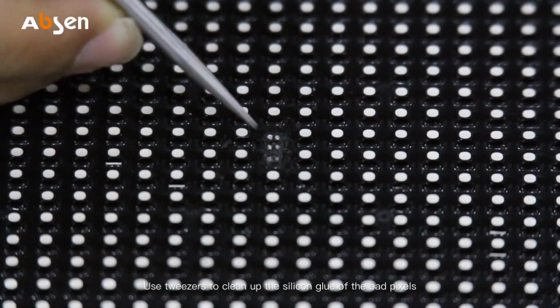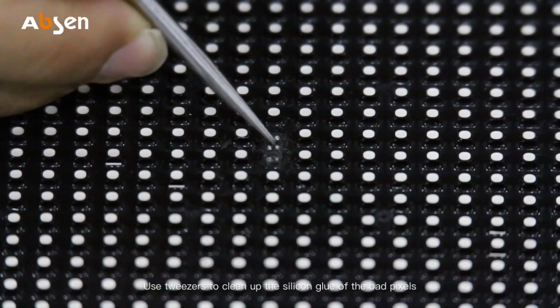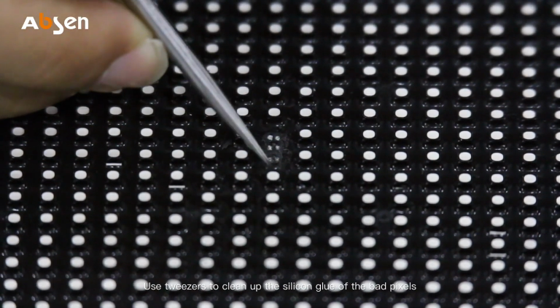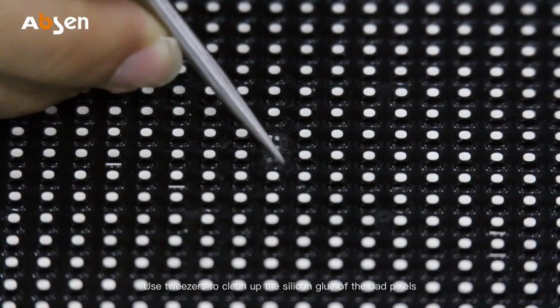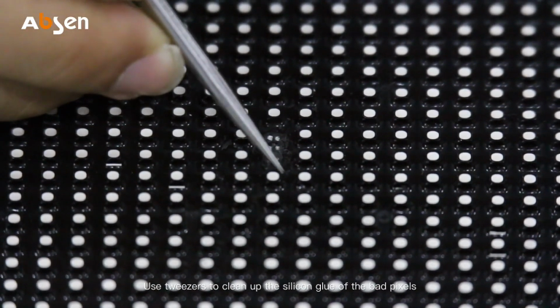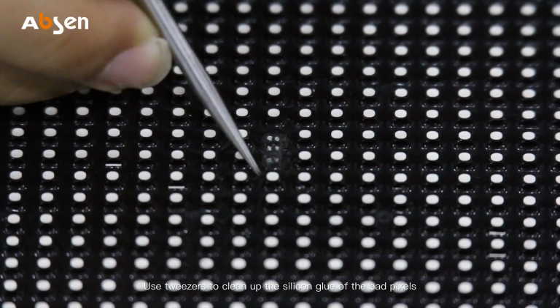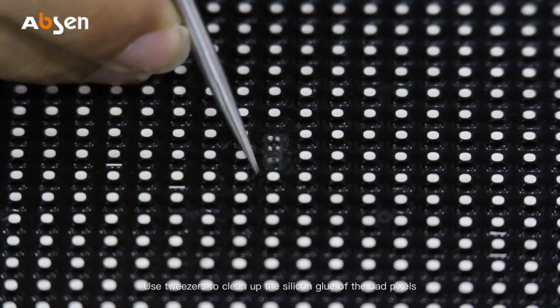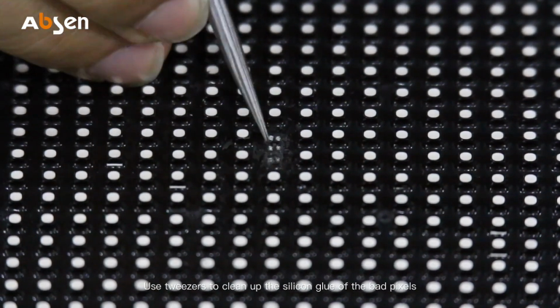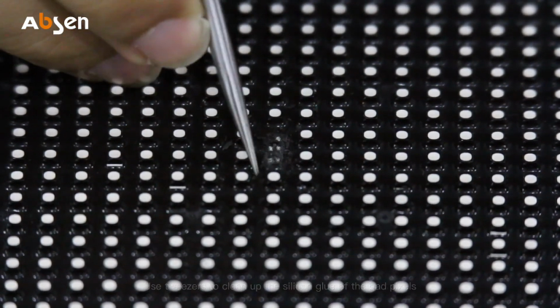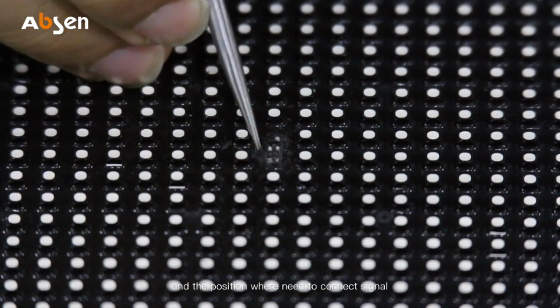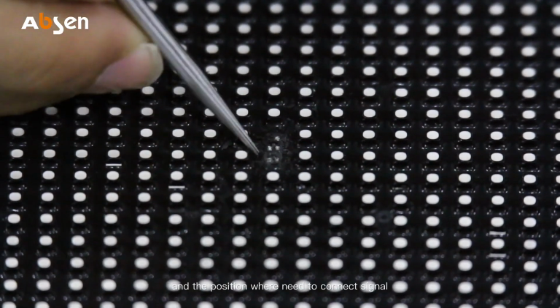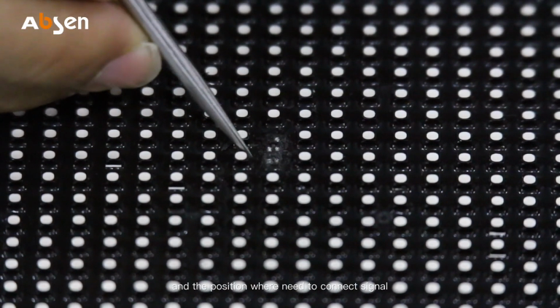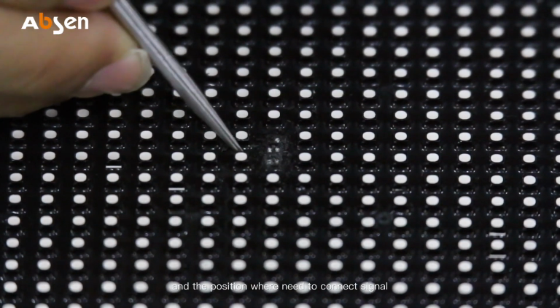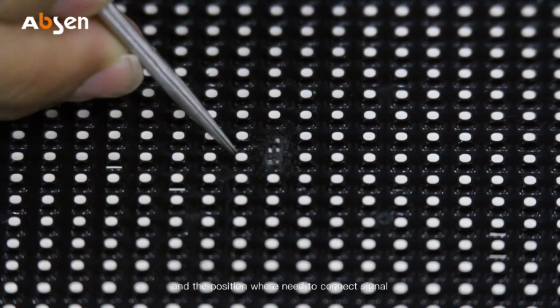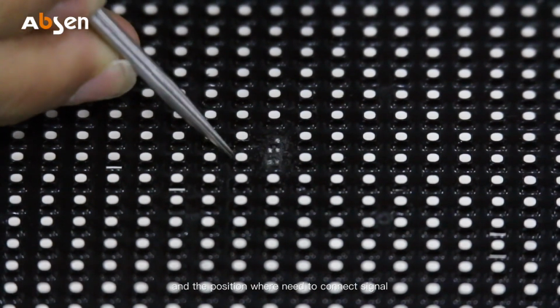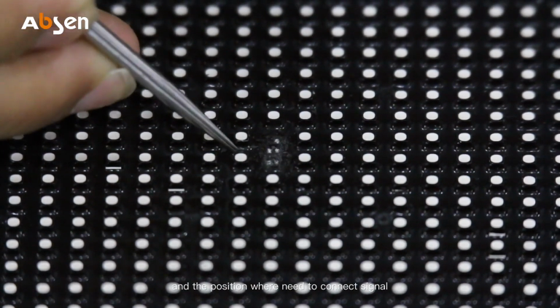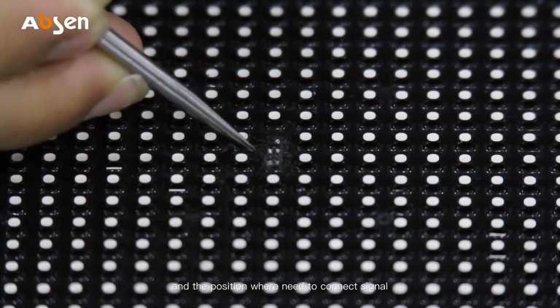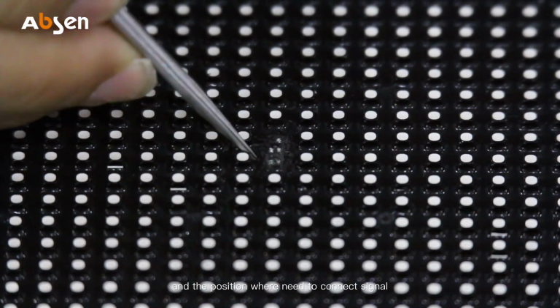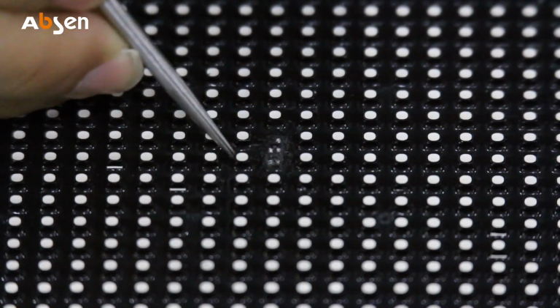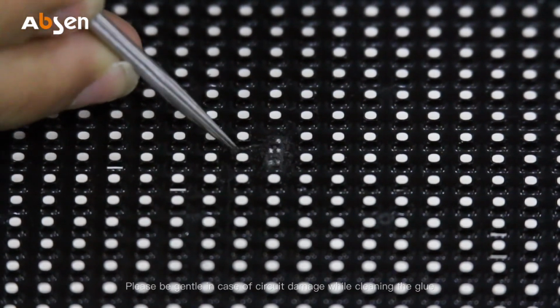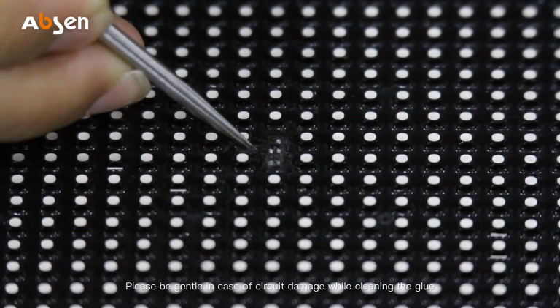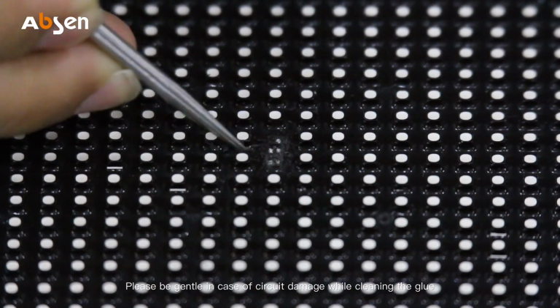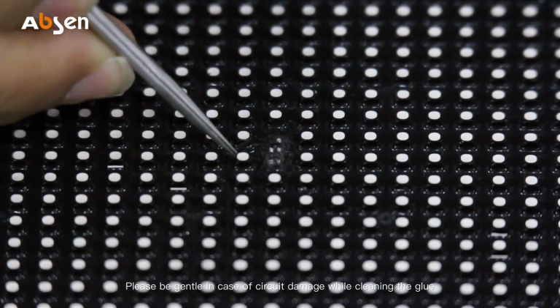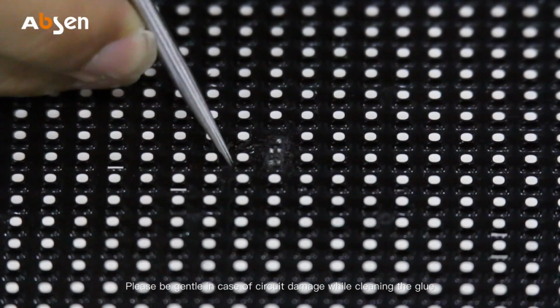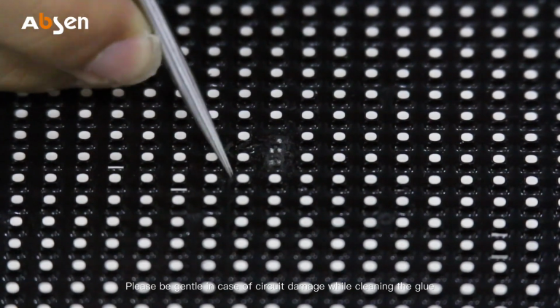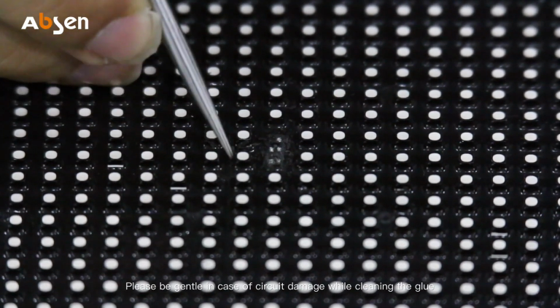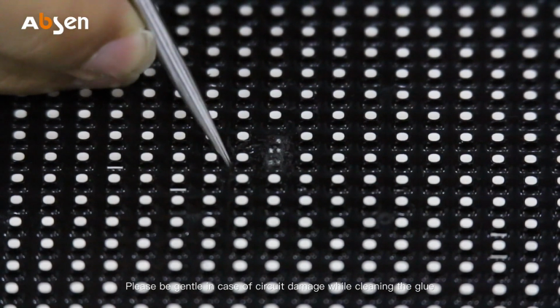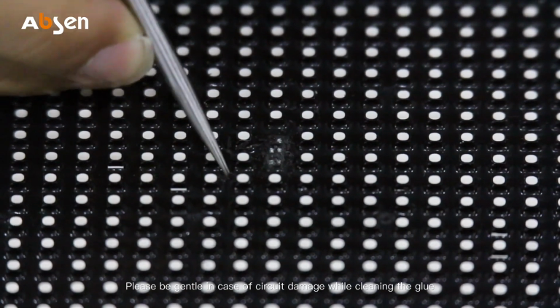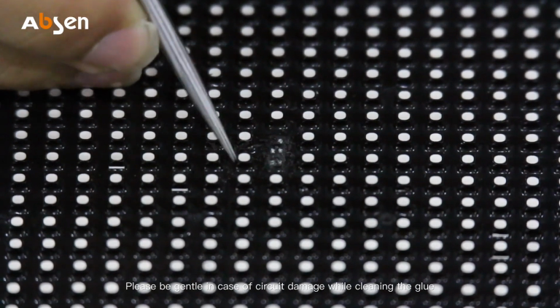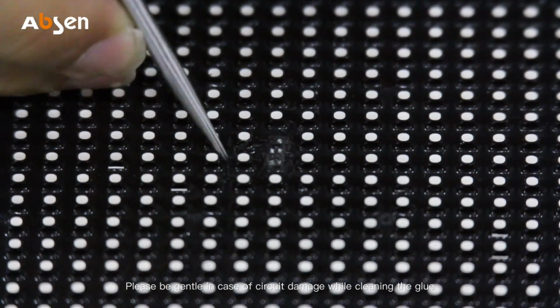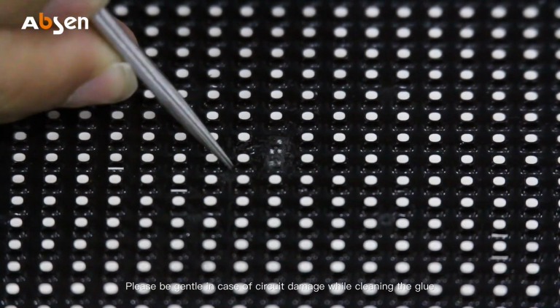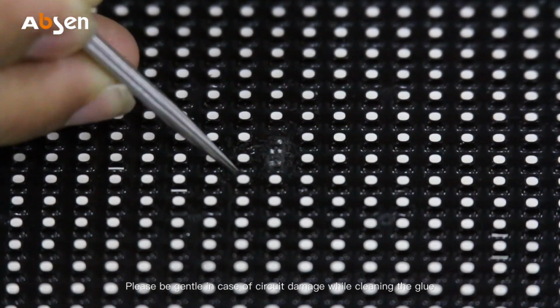Use tweezers to clean up the silicon glue of the pad pixels and the position where you need to connect the signal. Please be gentle in case of circuit damage while cleaning the glue.